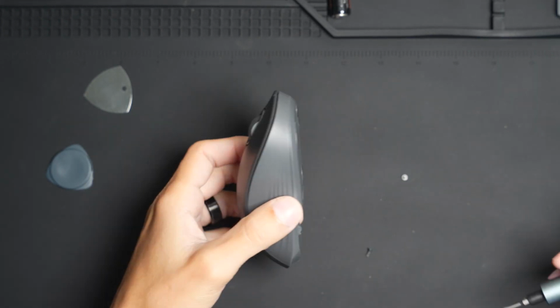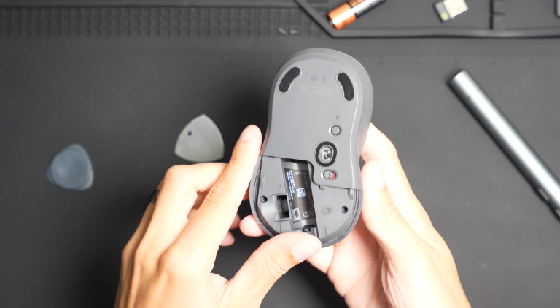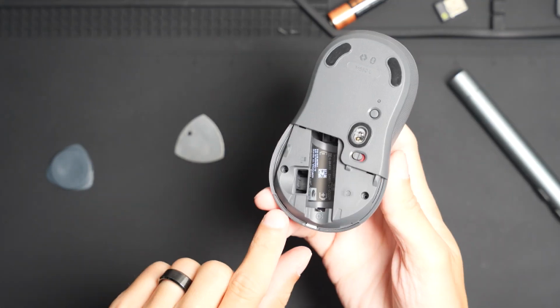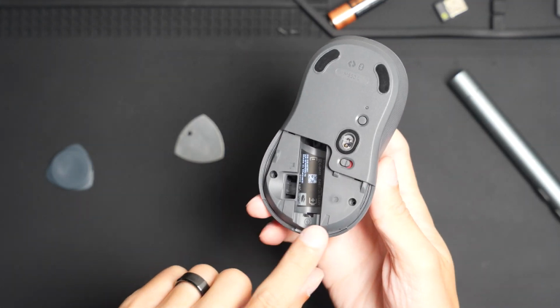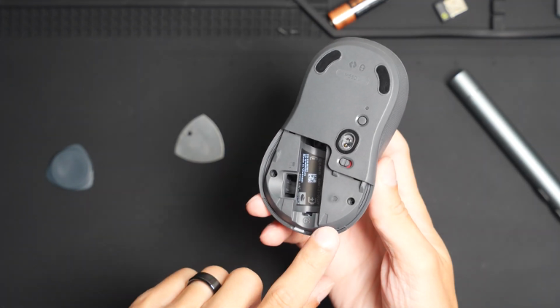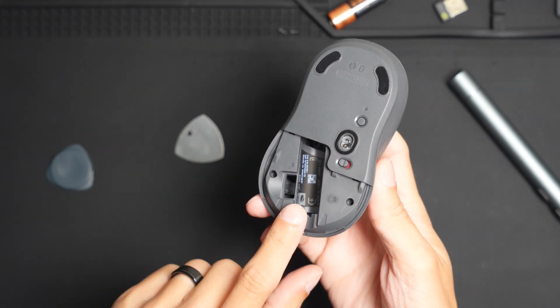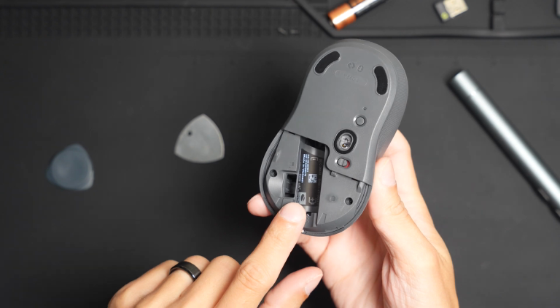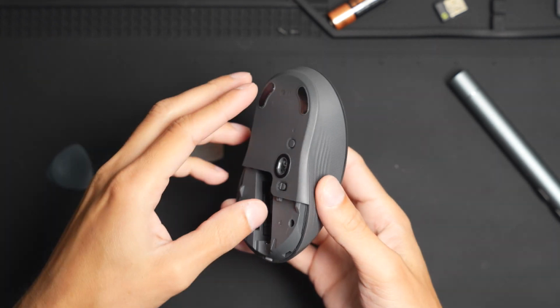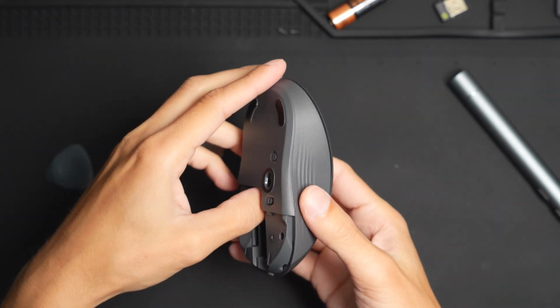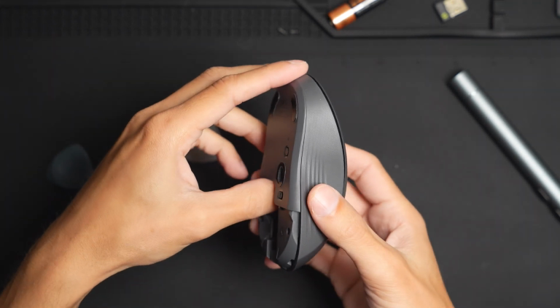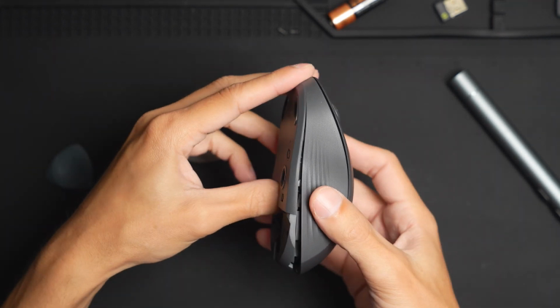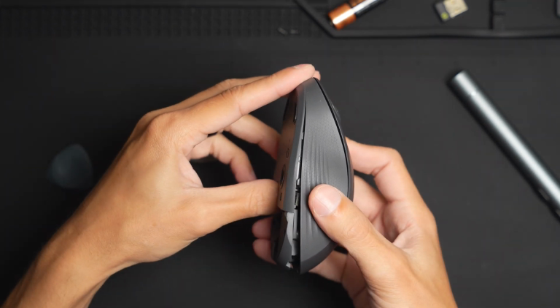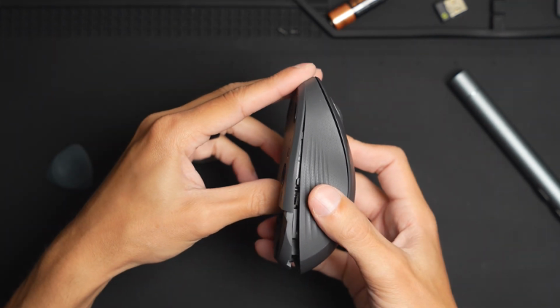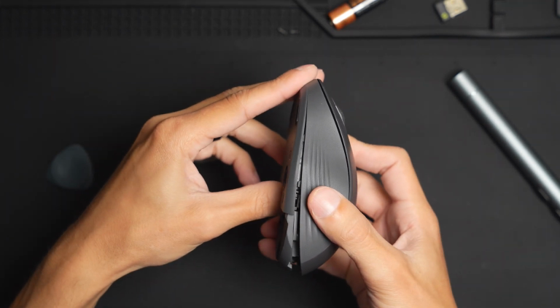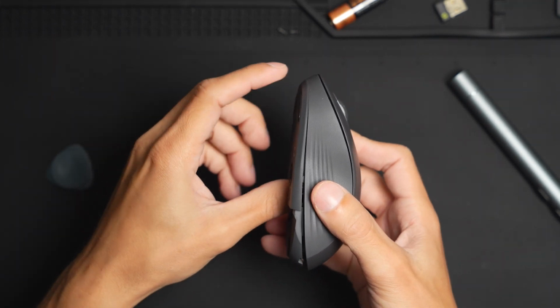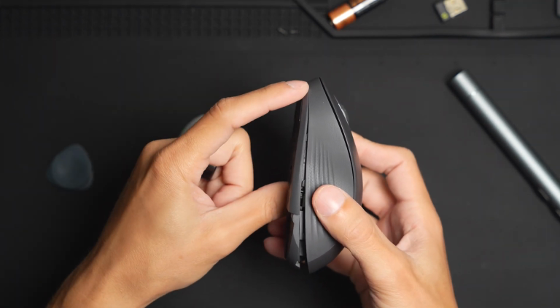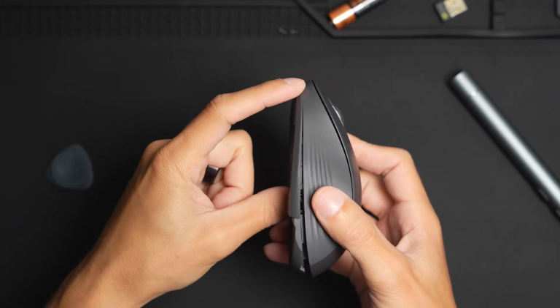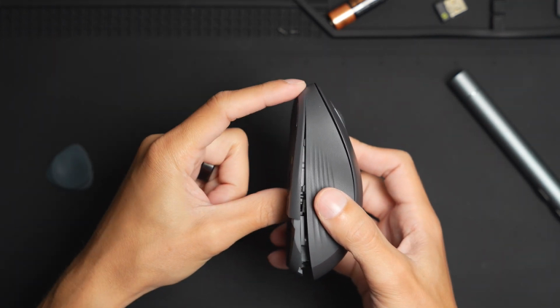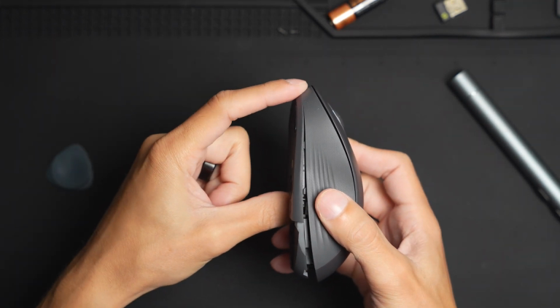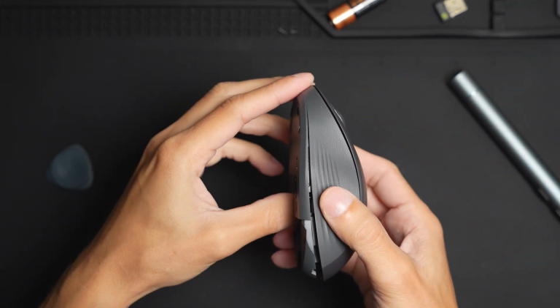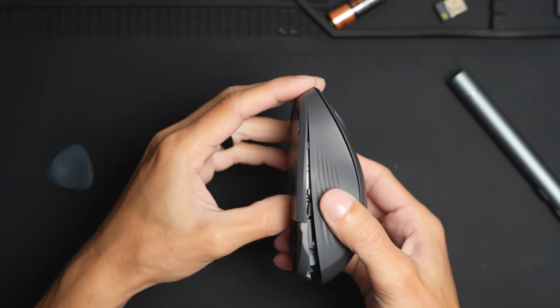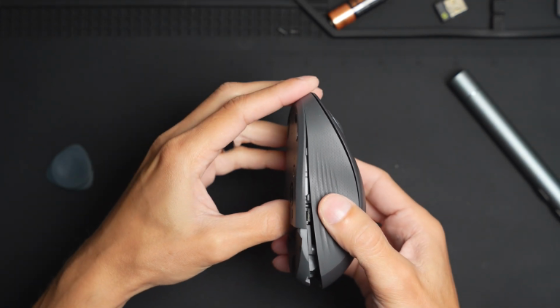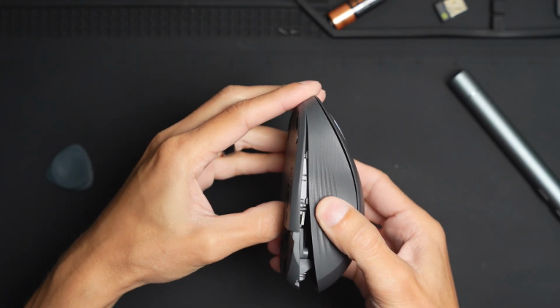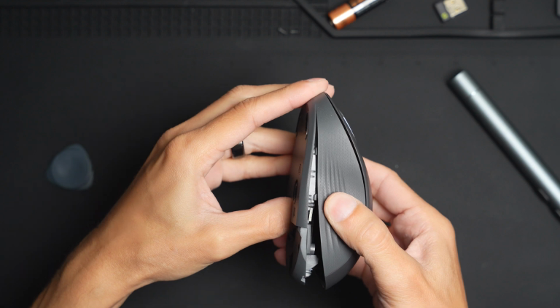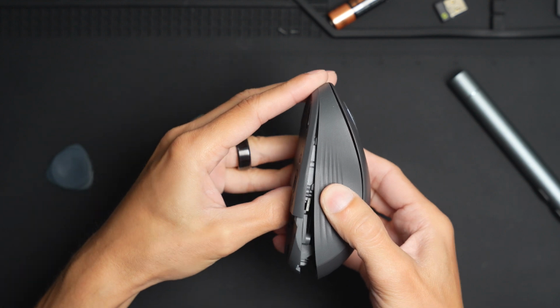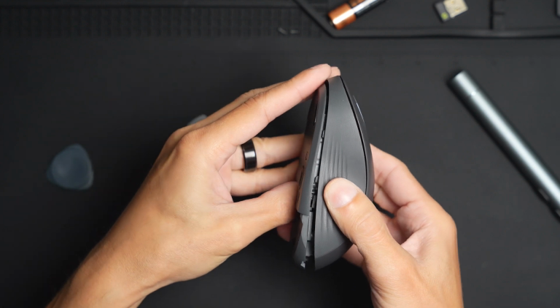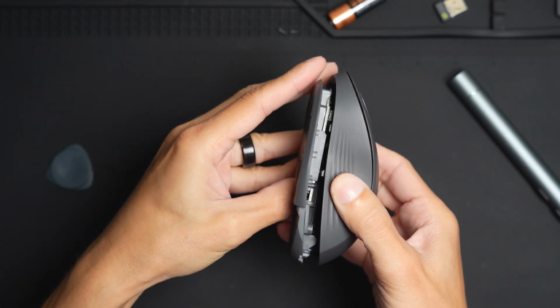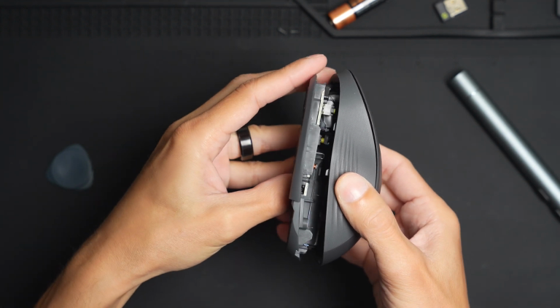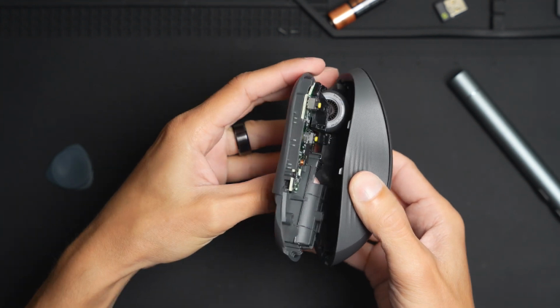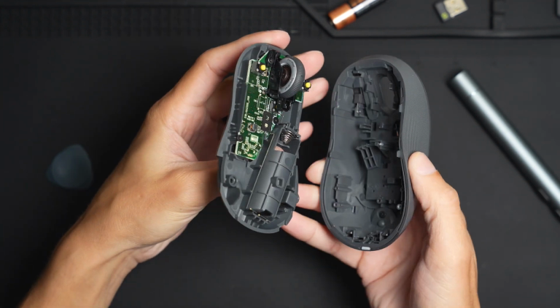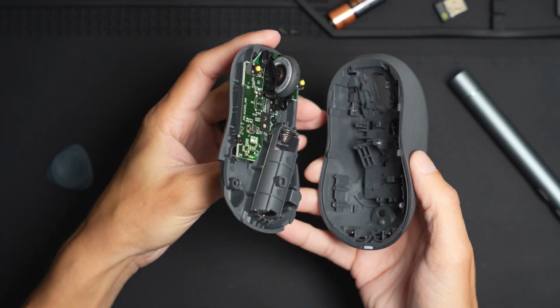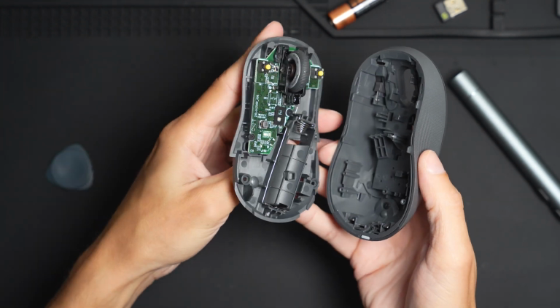Once you have these two screws pulled off it should be able to just come off like that. There might be some tension in the front here but you can just peel it off and it comes right off.